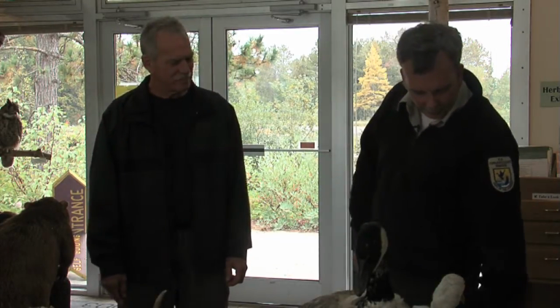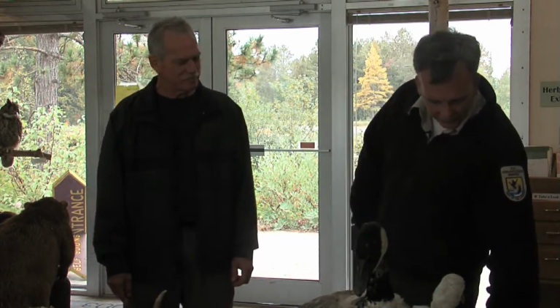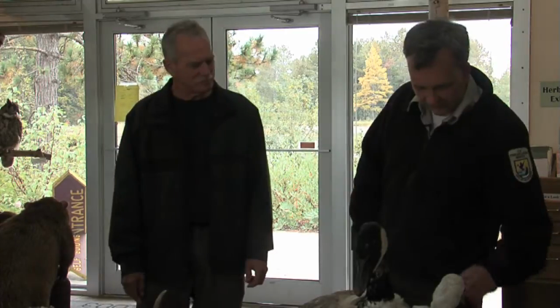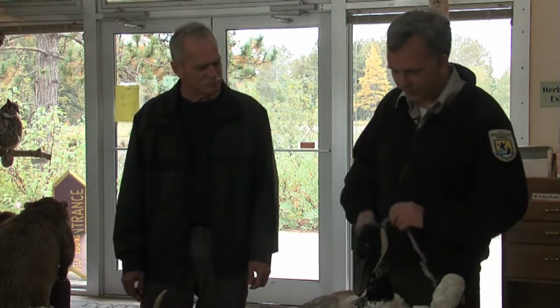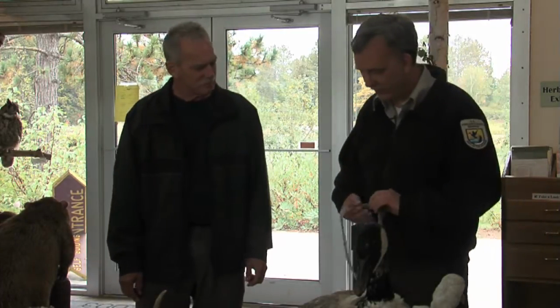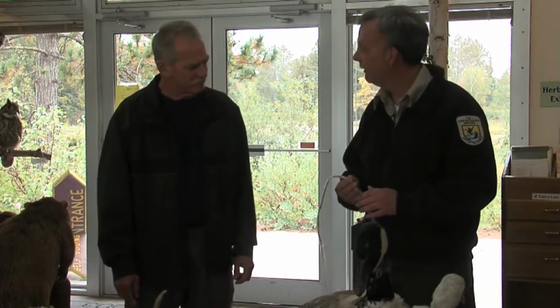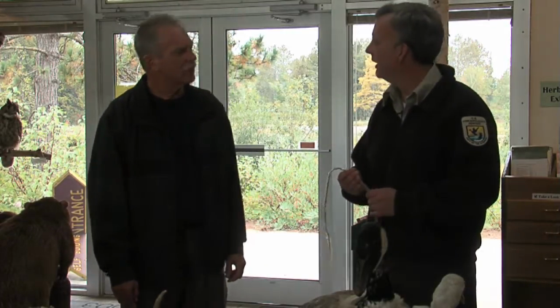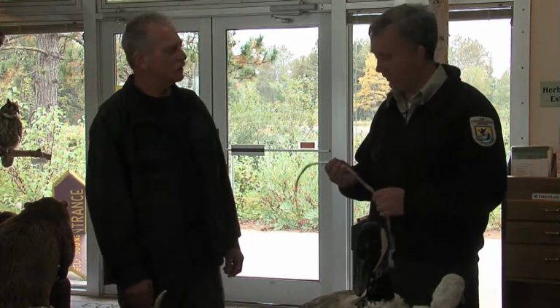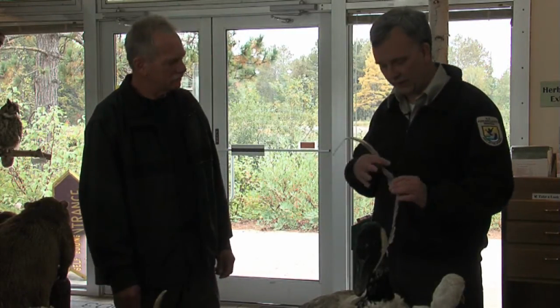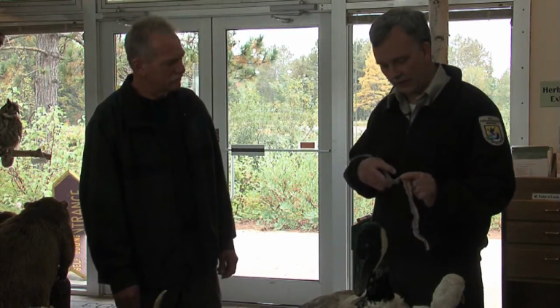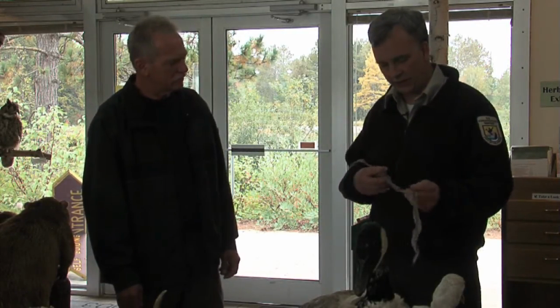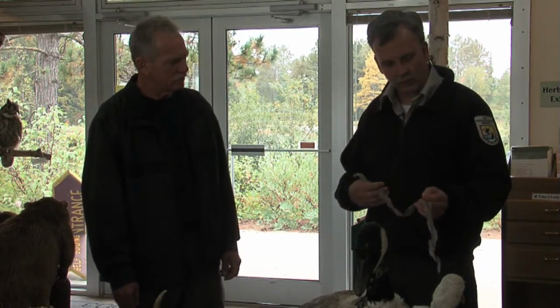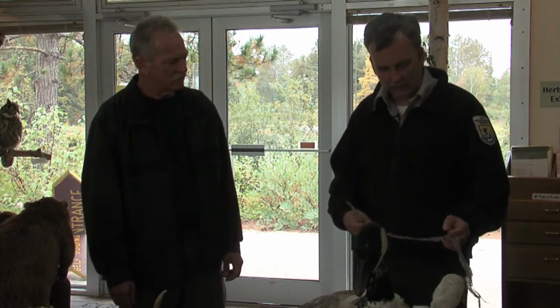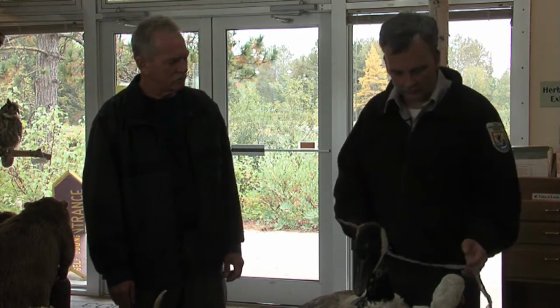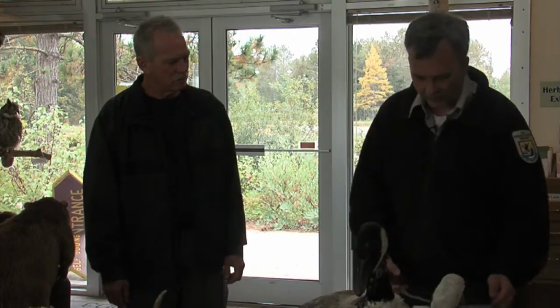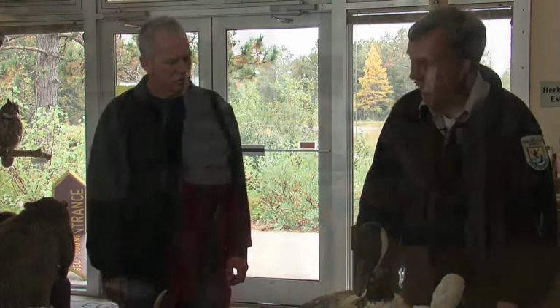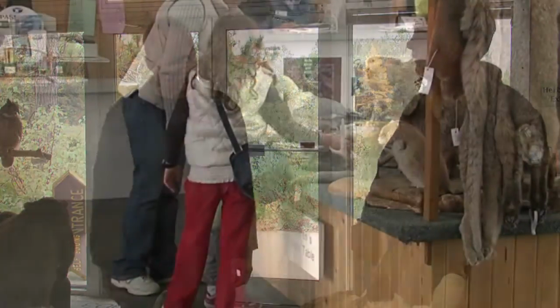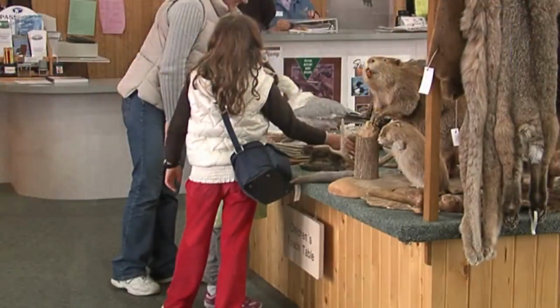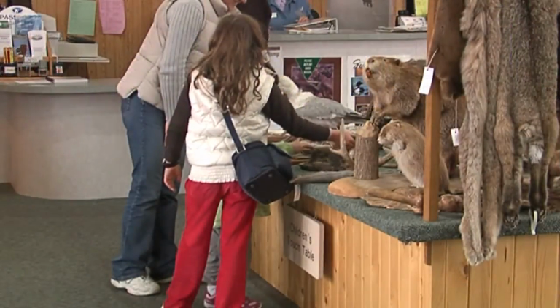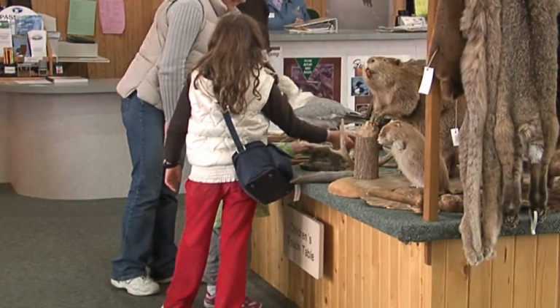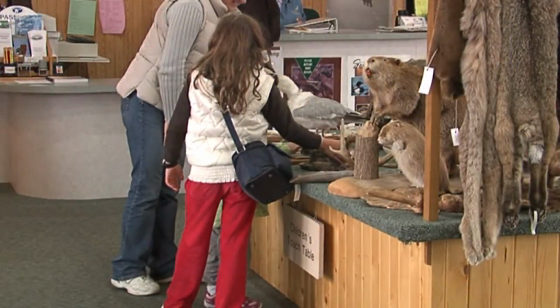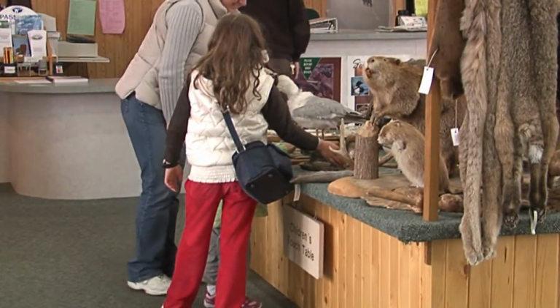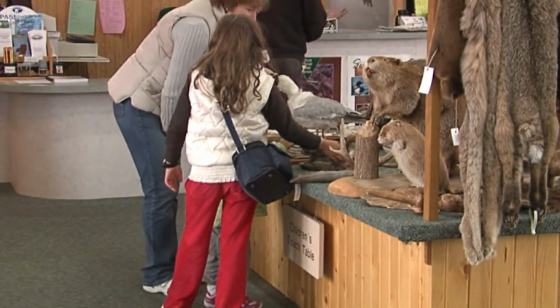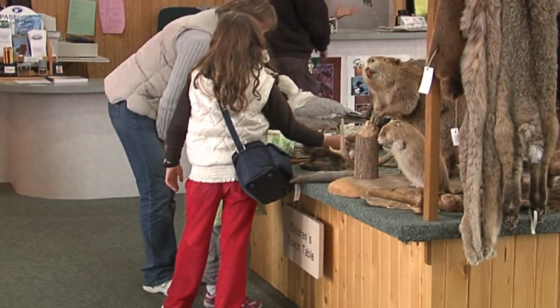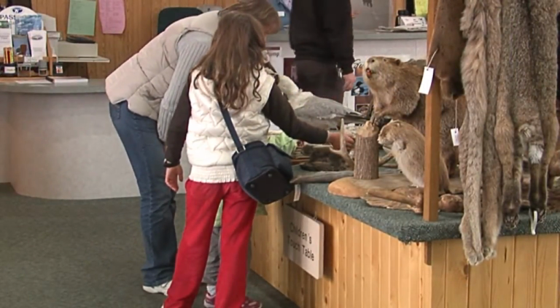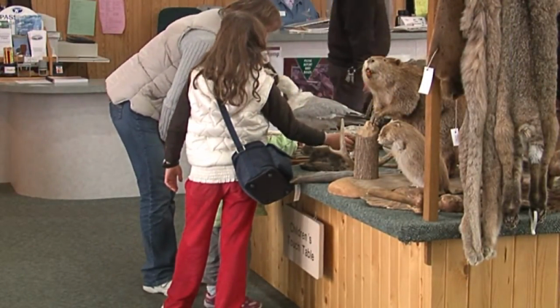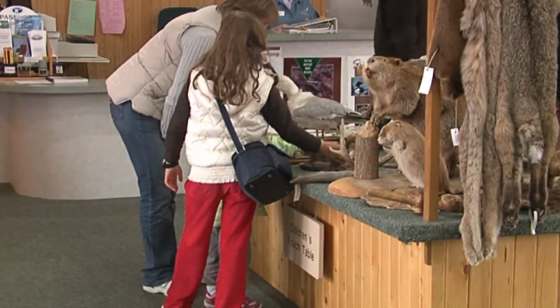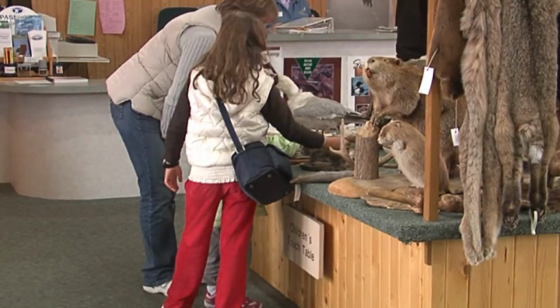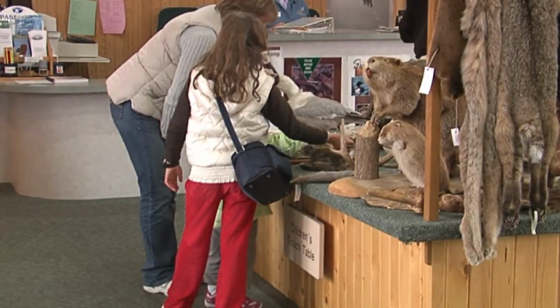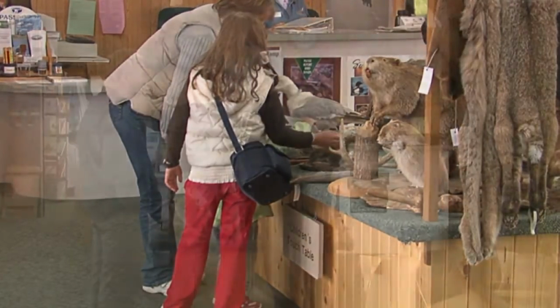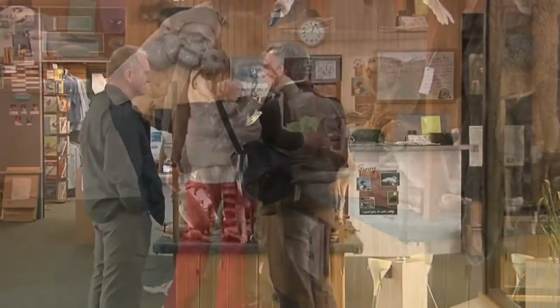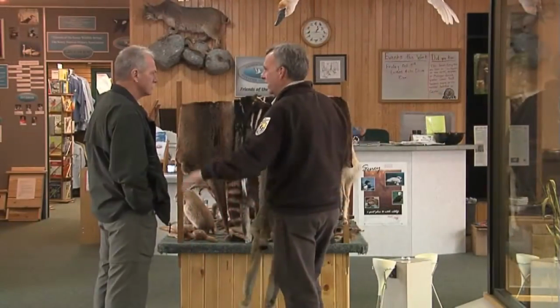Most kids have never seen a snake skin, so that's a nice thing for them. We have a lot of different skins here for folks who wonder what the difference between a gray fox and a red fox is, or who want to see a beaver pelt.